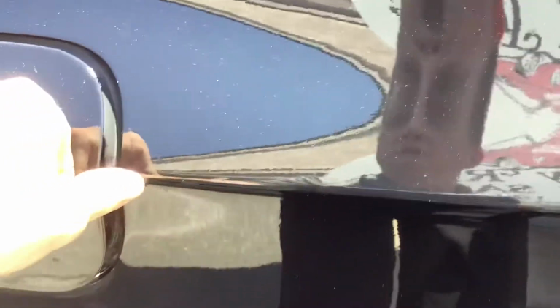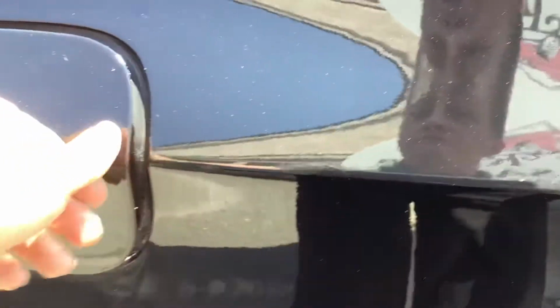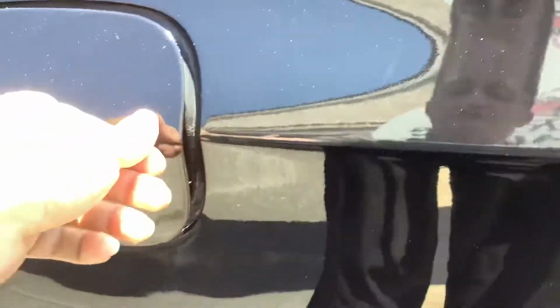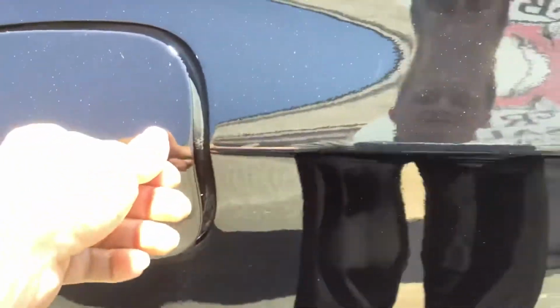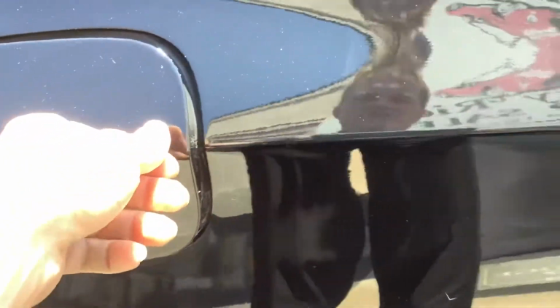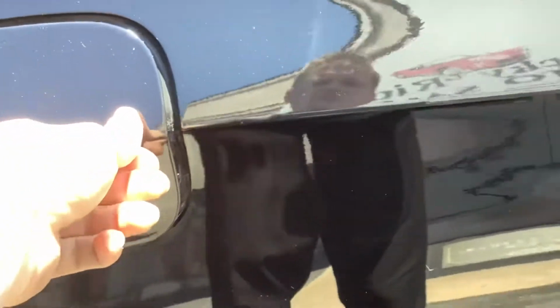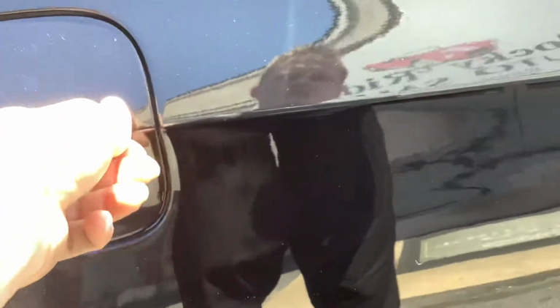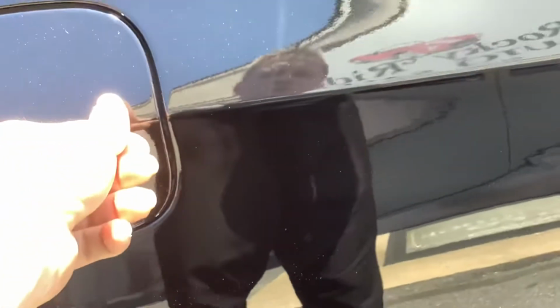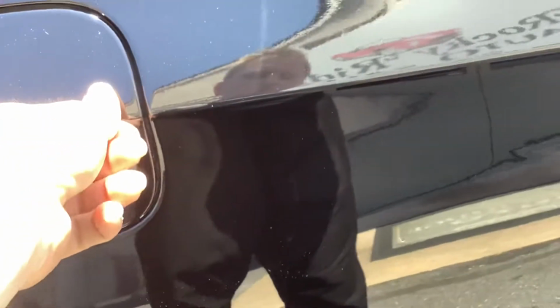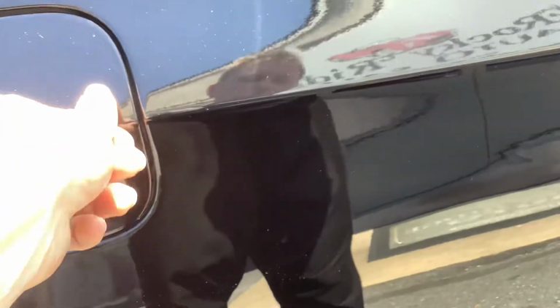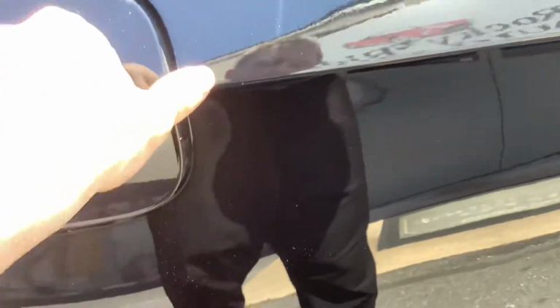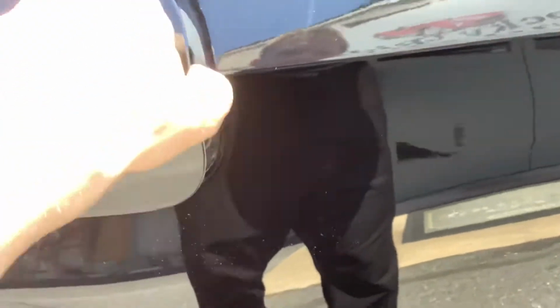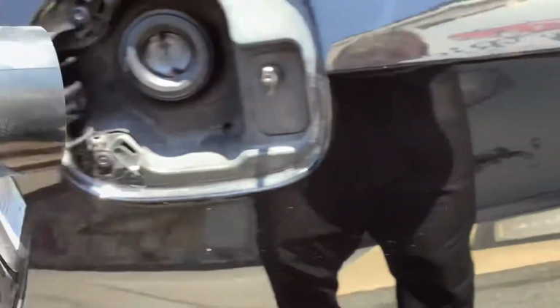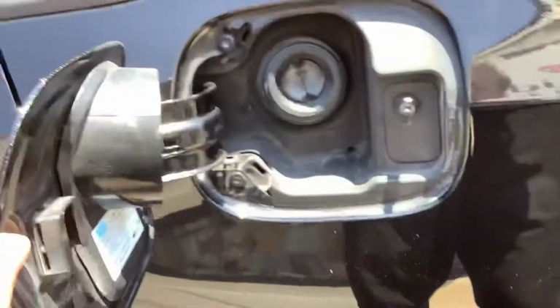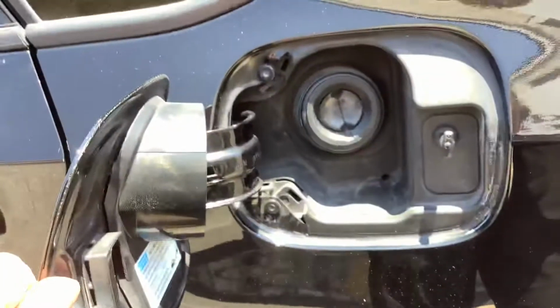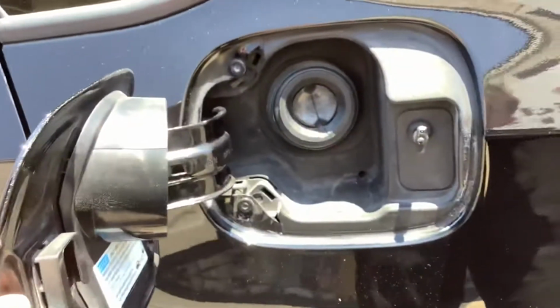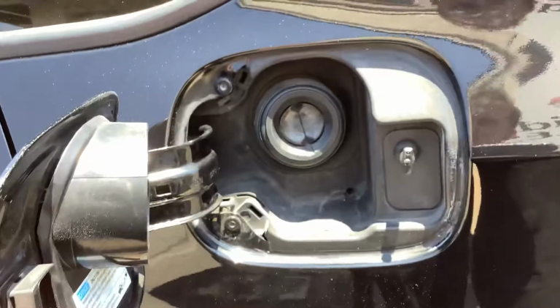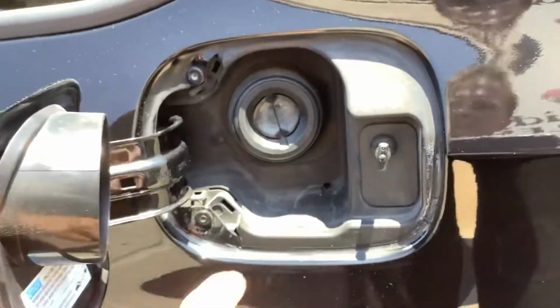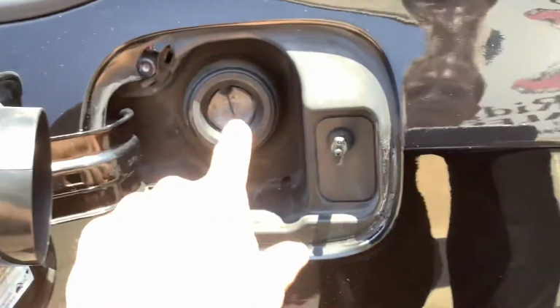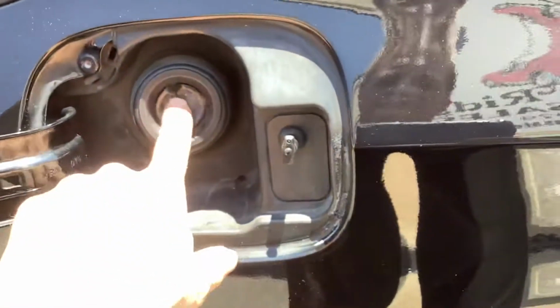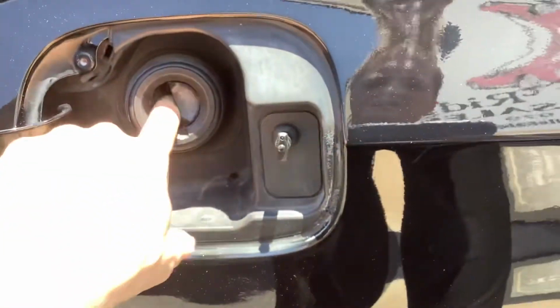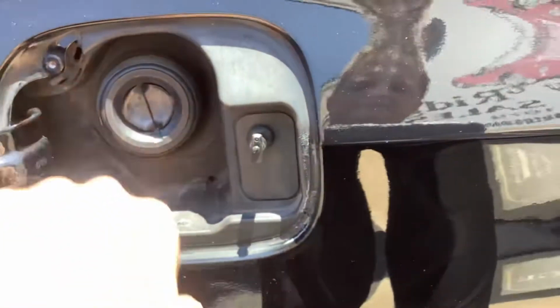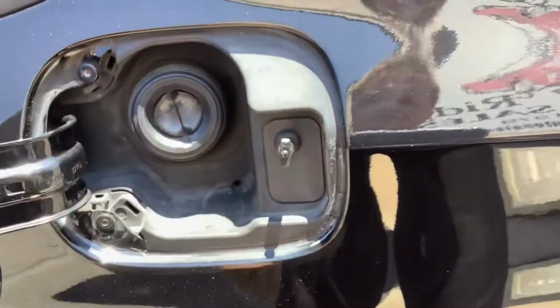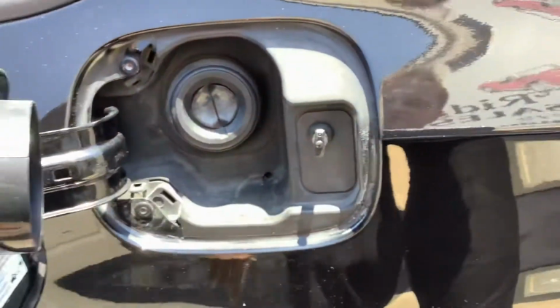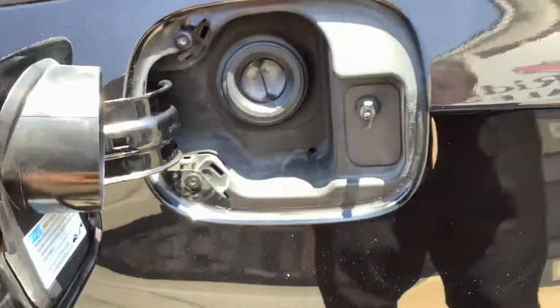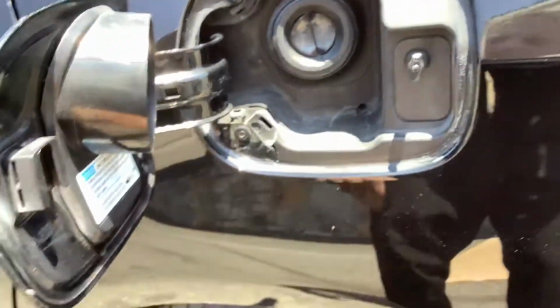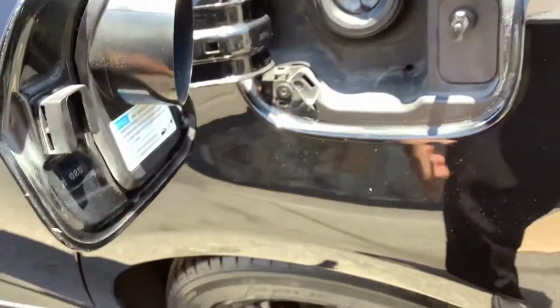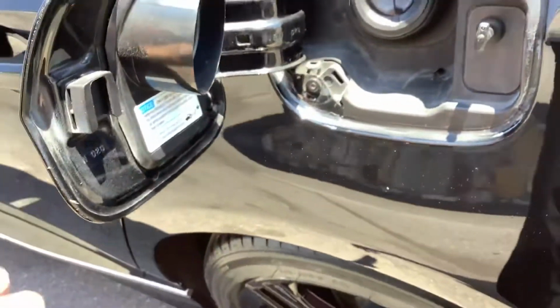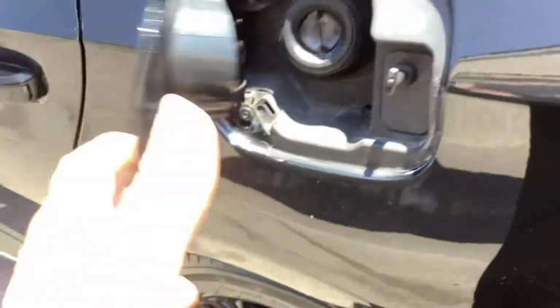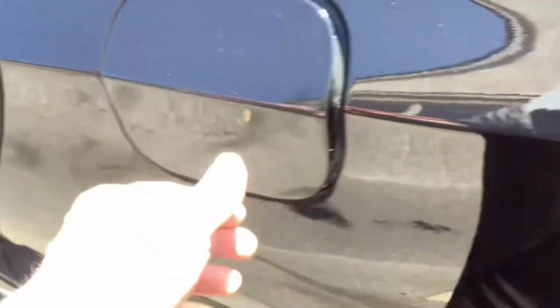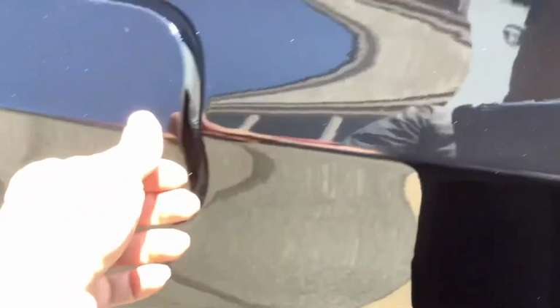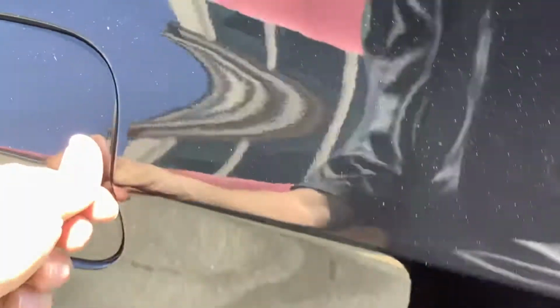To release the gas lid, you simply just push it. It's got capless fuel technology, so you just stick the nozzle in — these take regular gas.